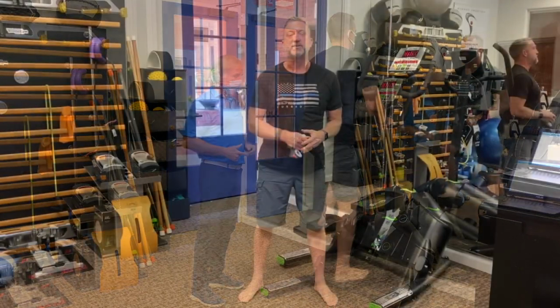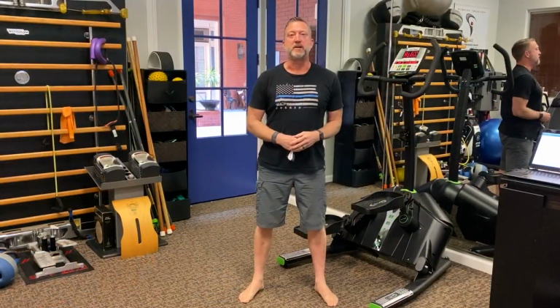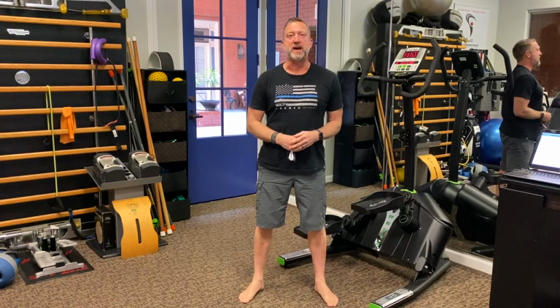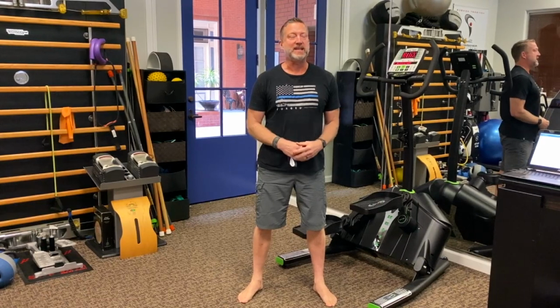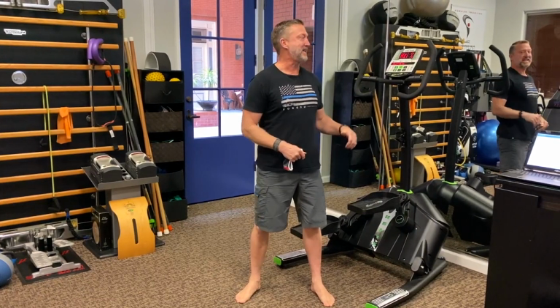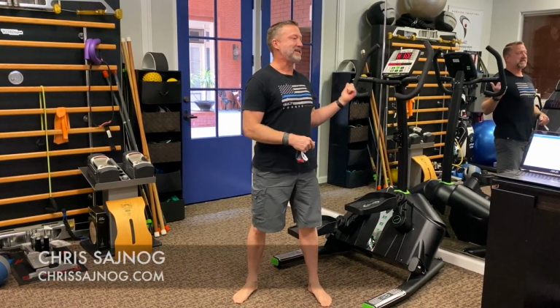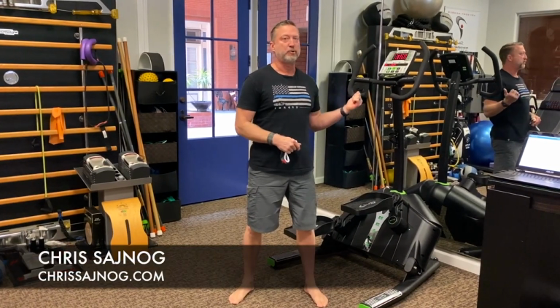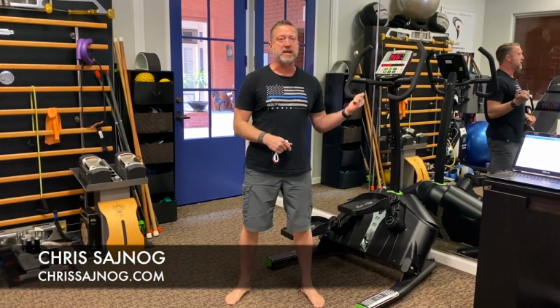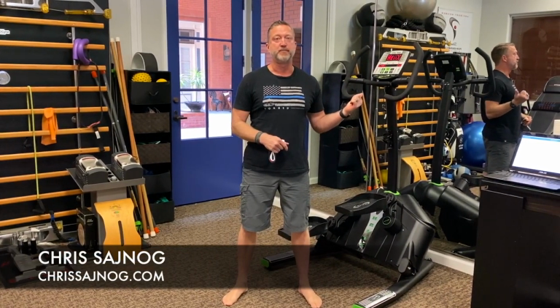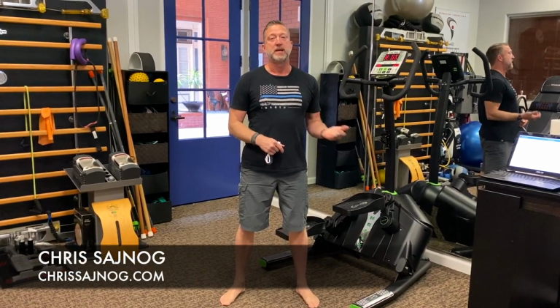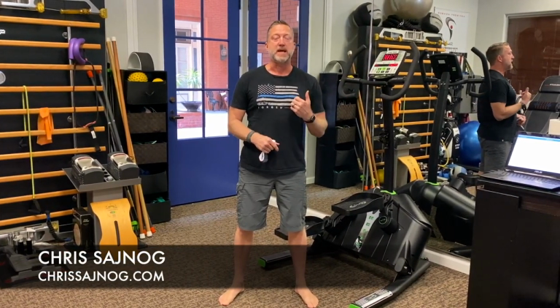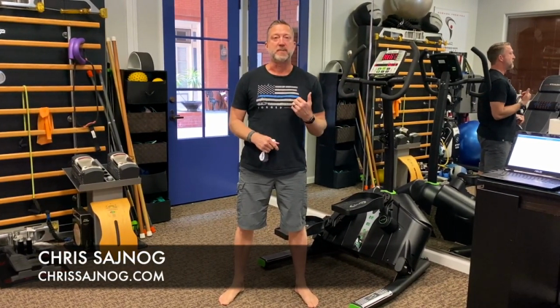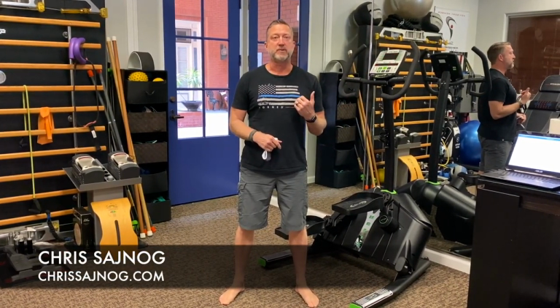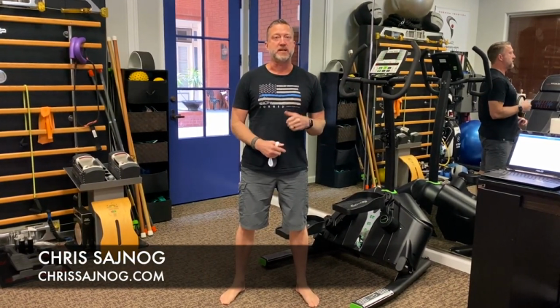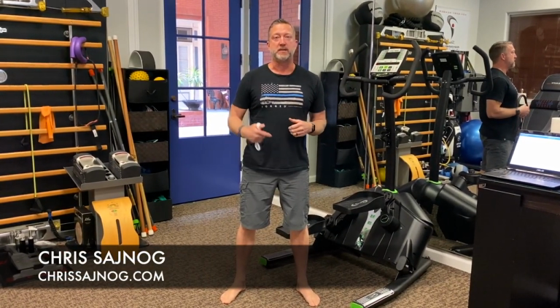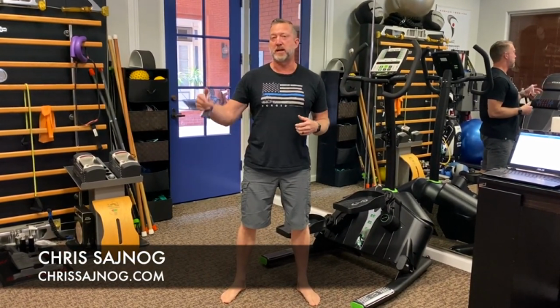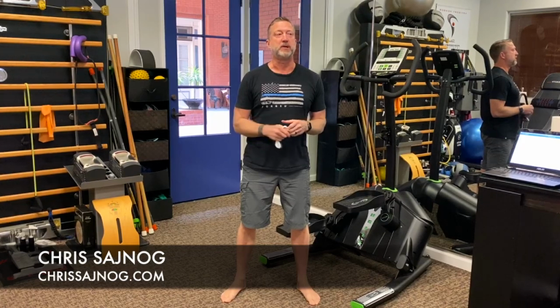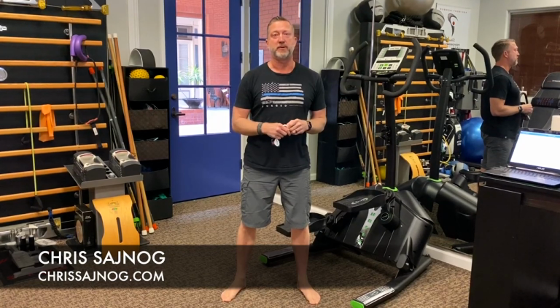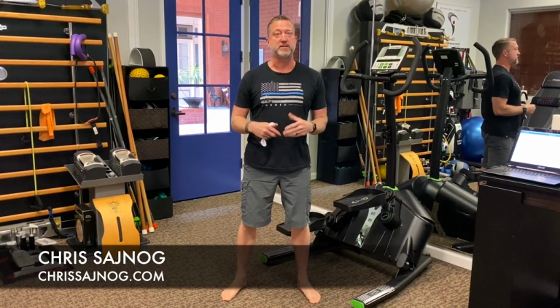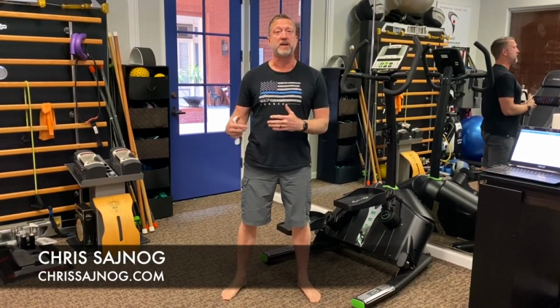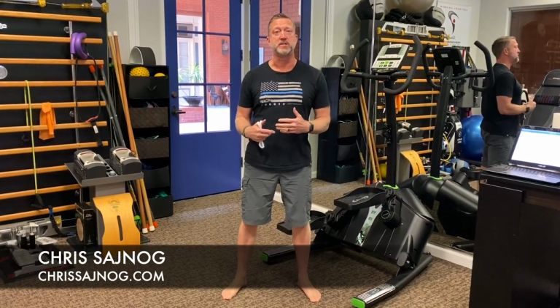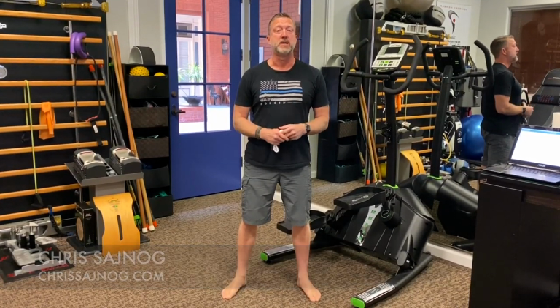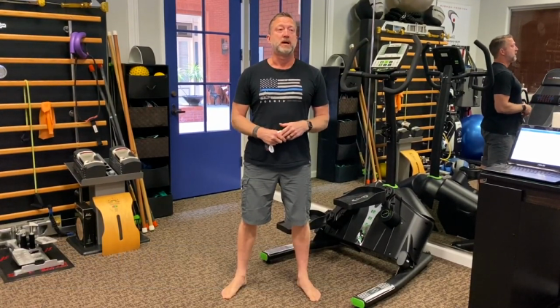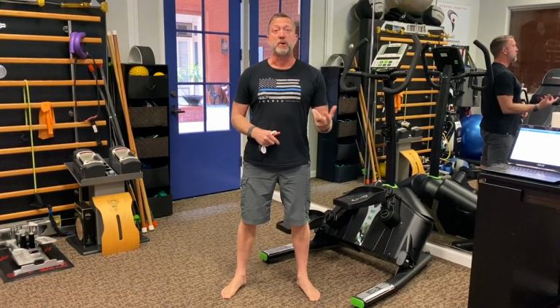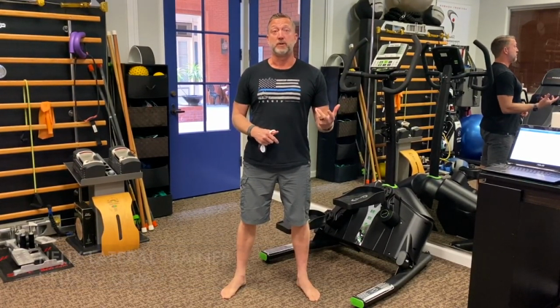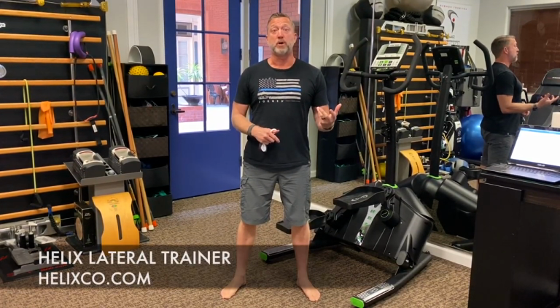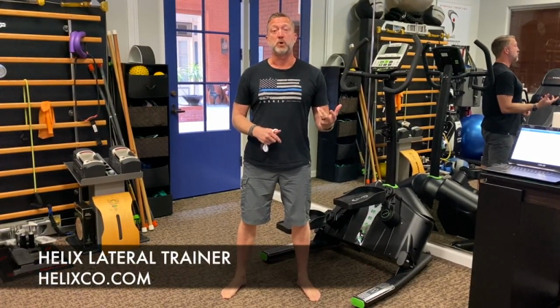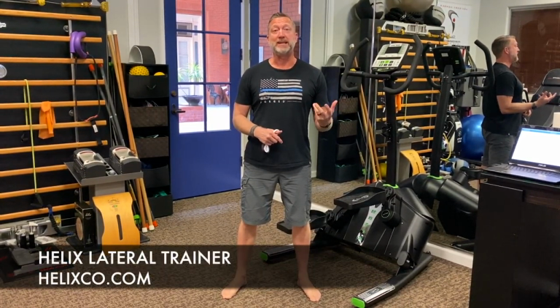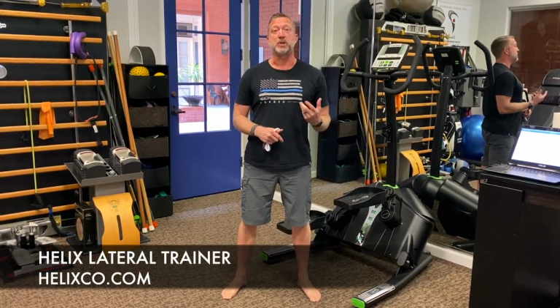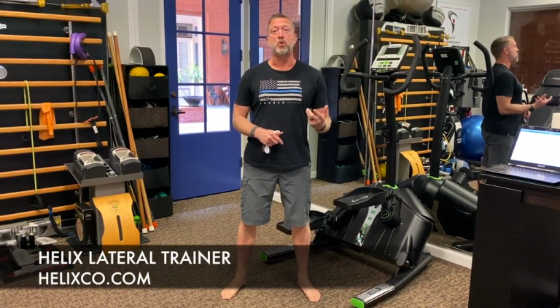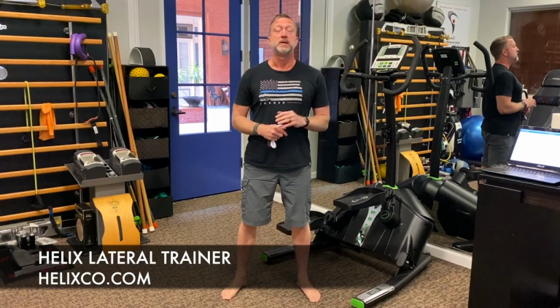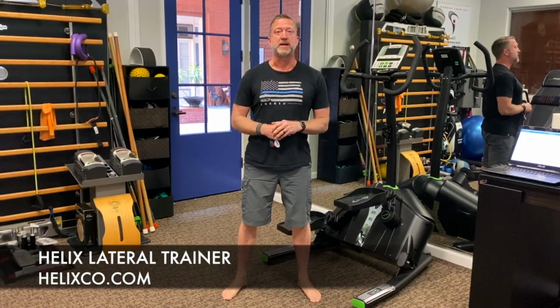There you have it — the Helix Lateral Trainer. It has helped me out and it's helping Dr. Peter out with his other patients. If you want to learn more, go to helixco.com.